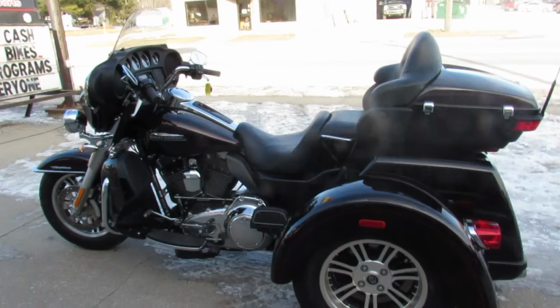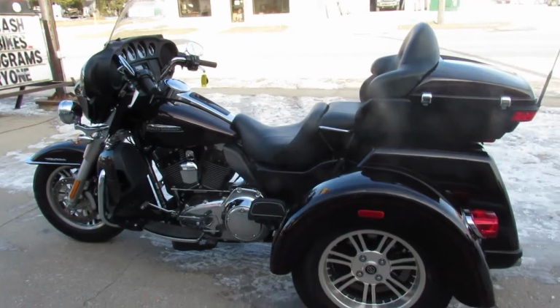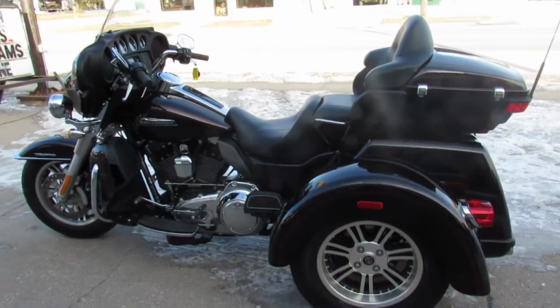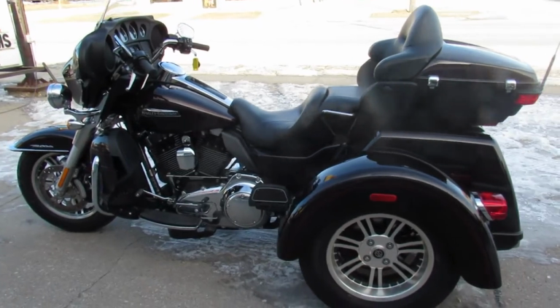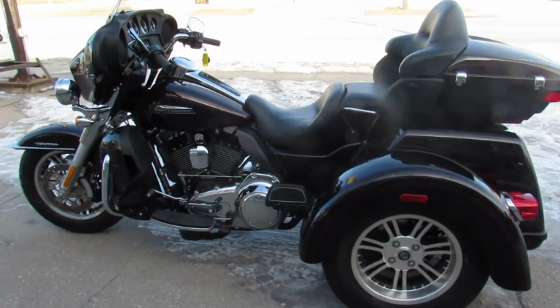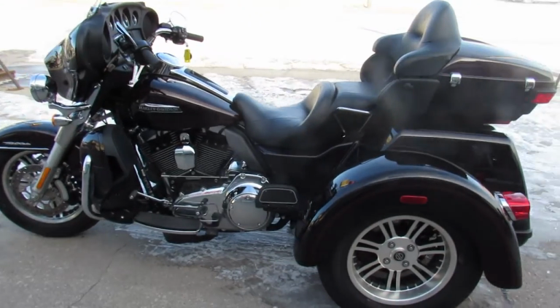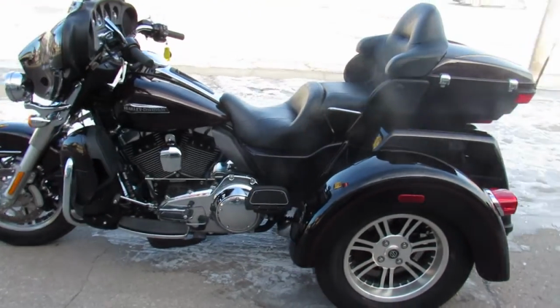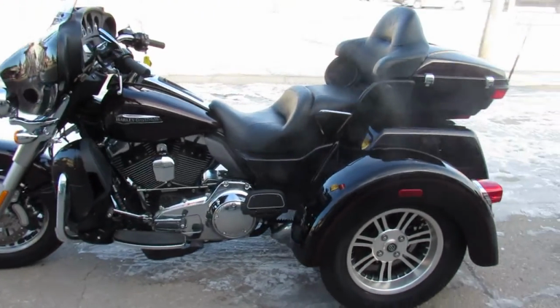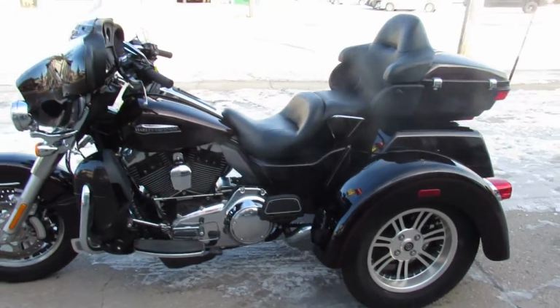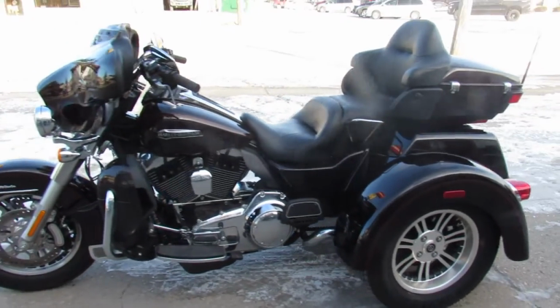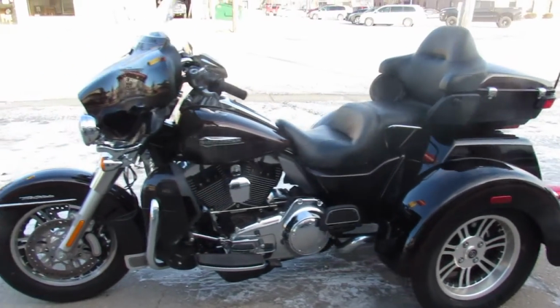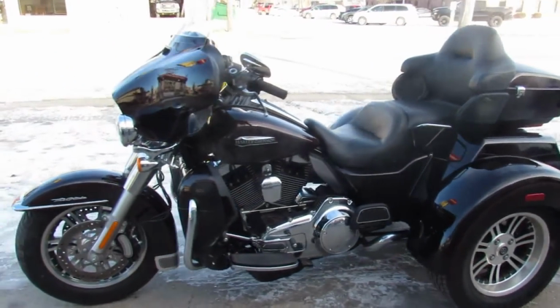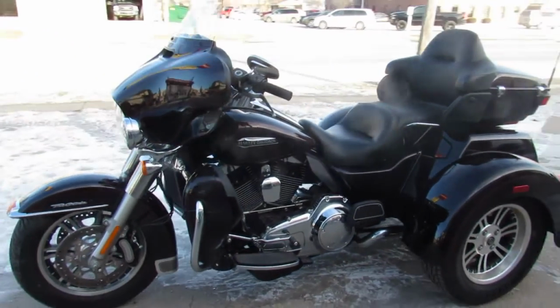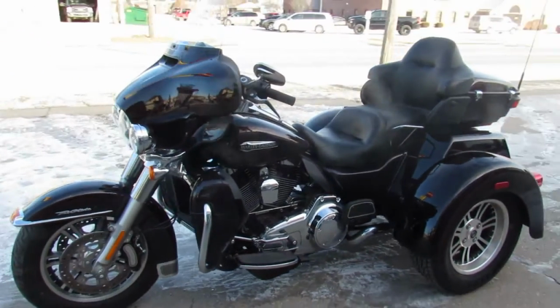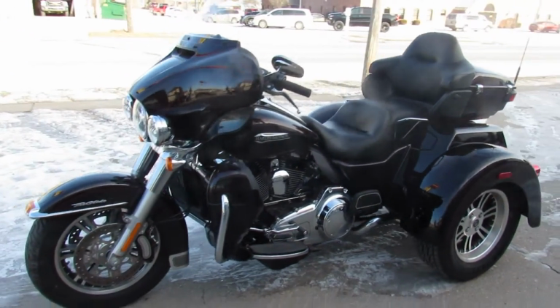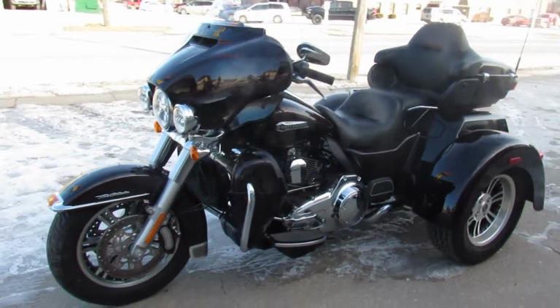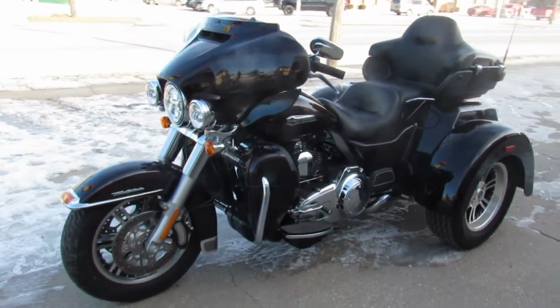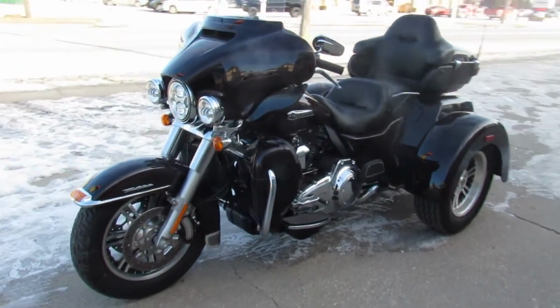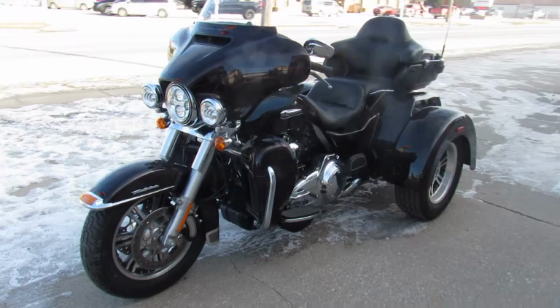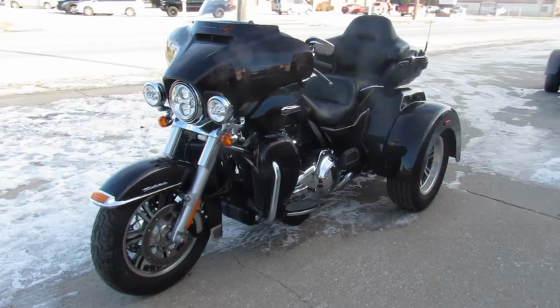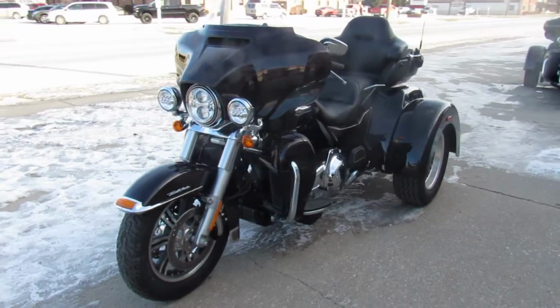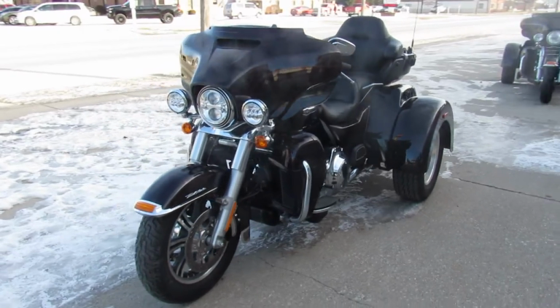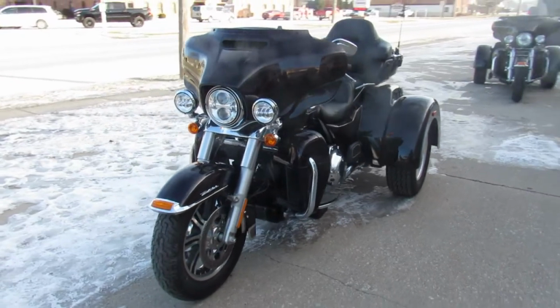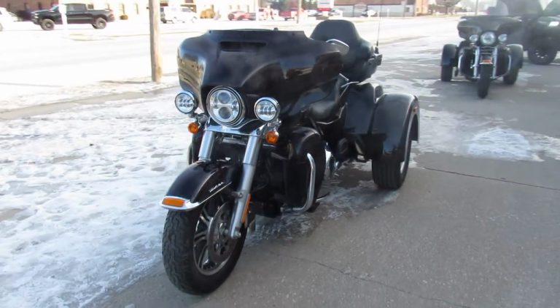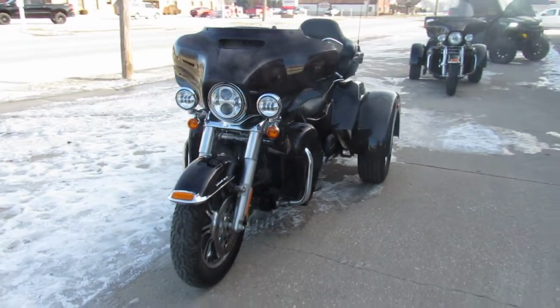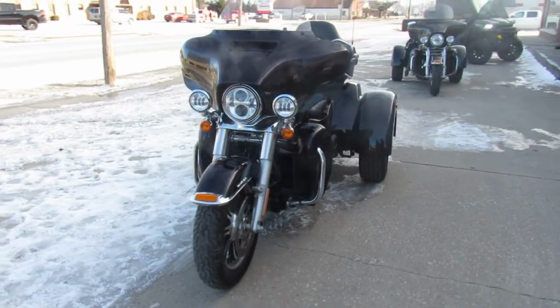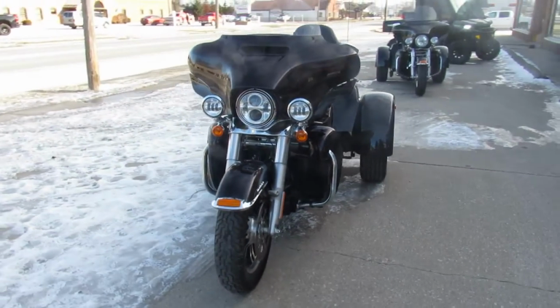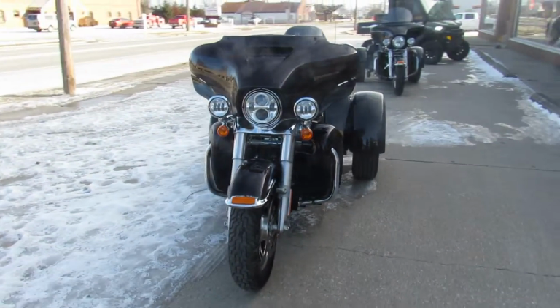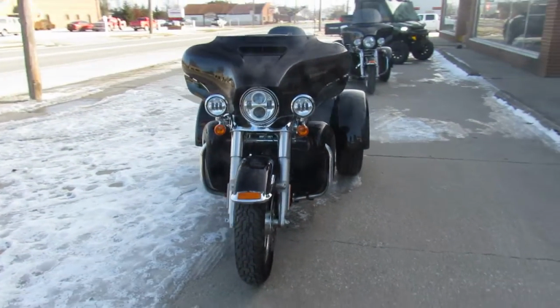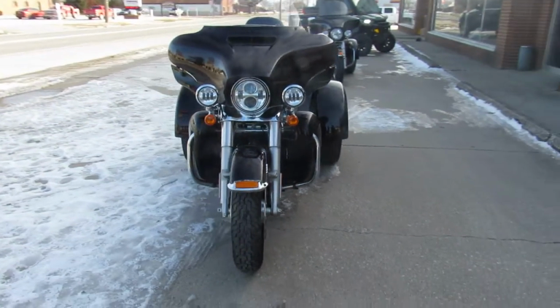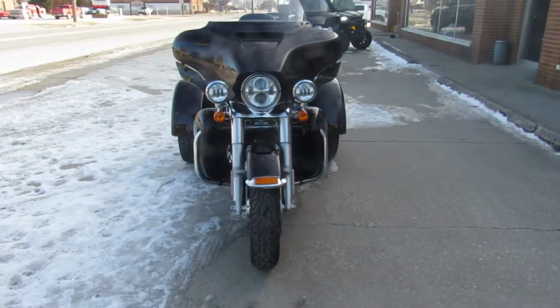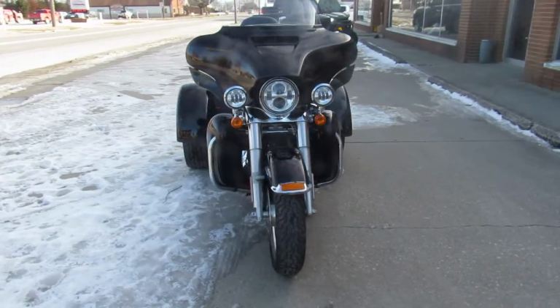What's going on guys, it's used Harley-Davidson headquarters here at Approval Power Sports. We've got over 450 used Harleys, and the one we got here is a dandy.